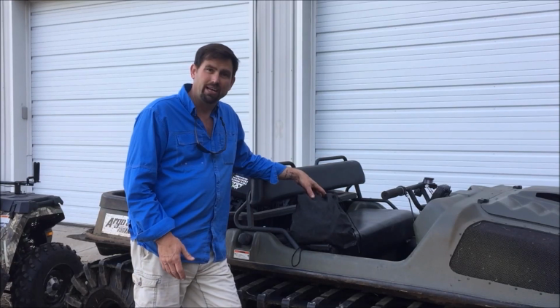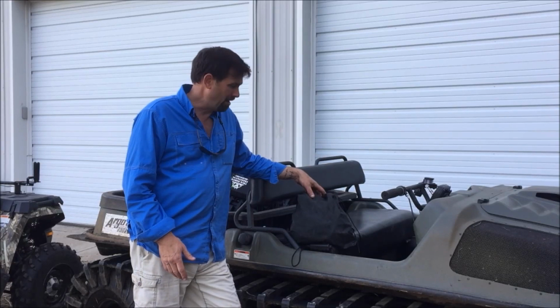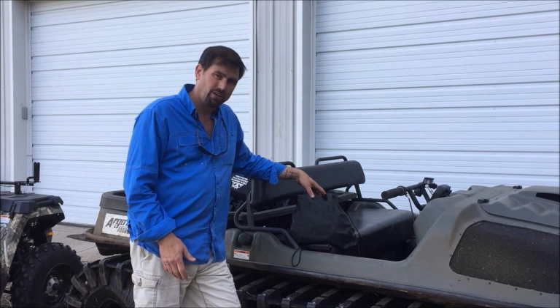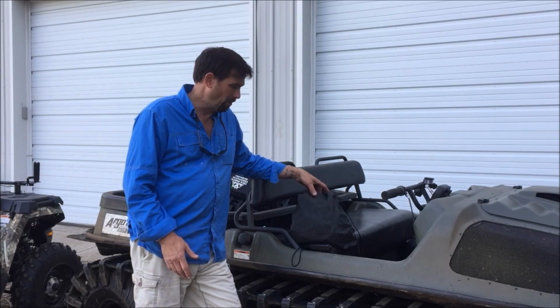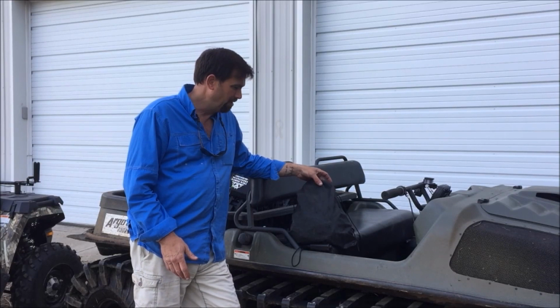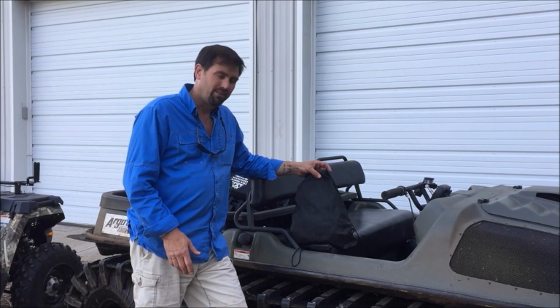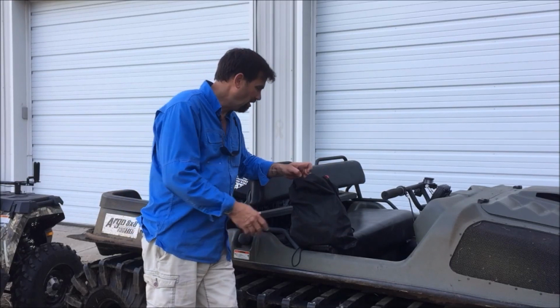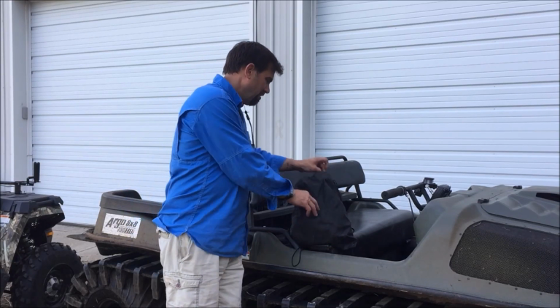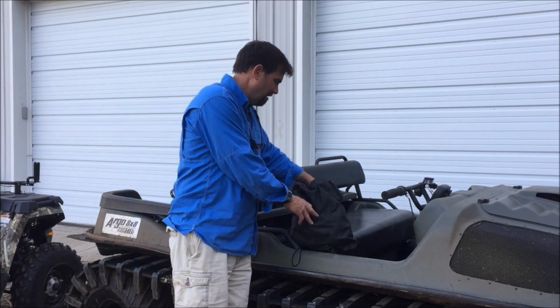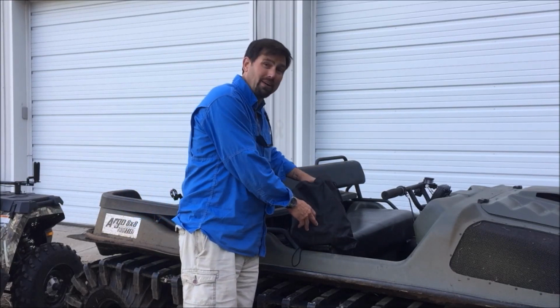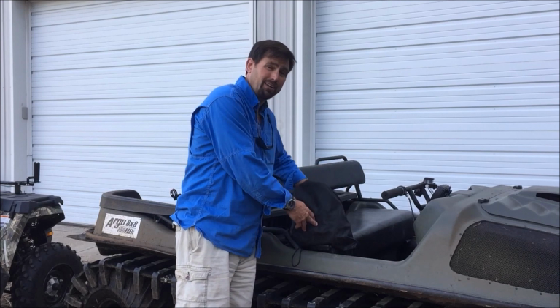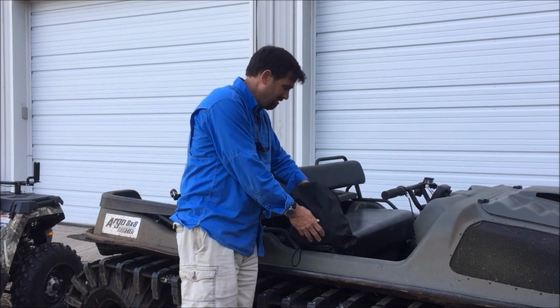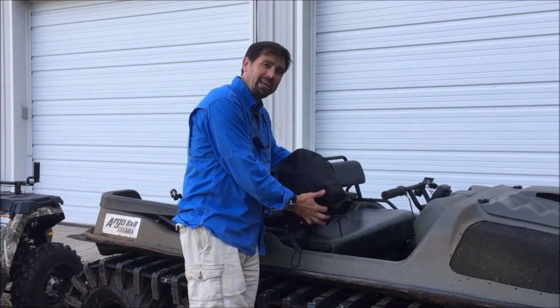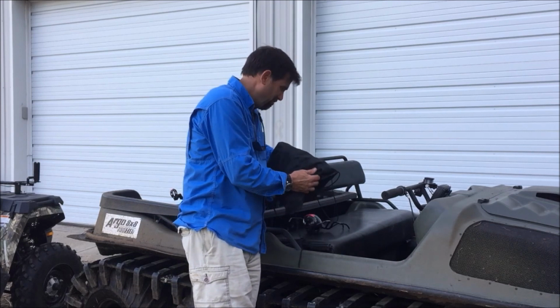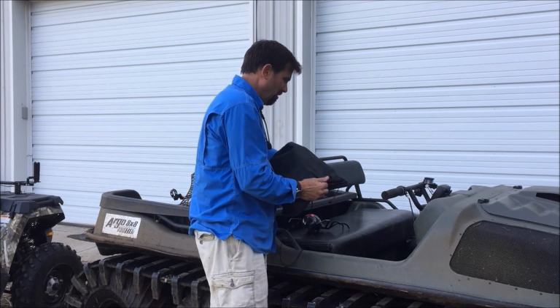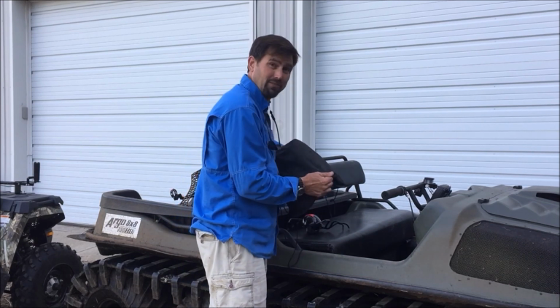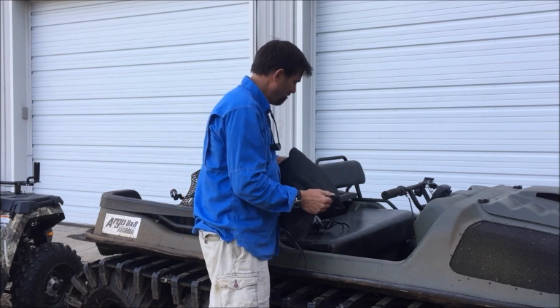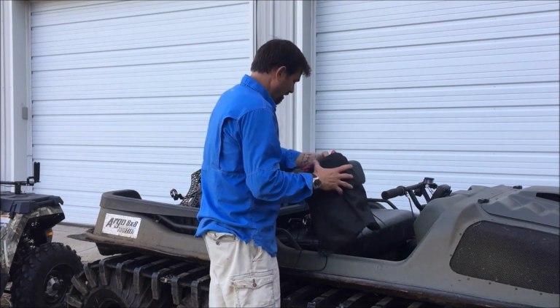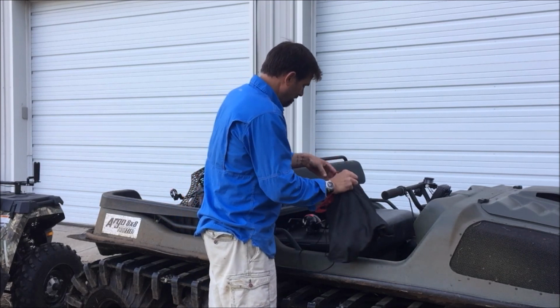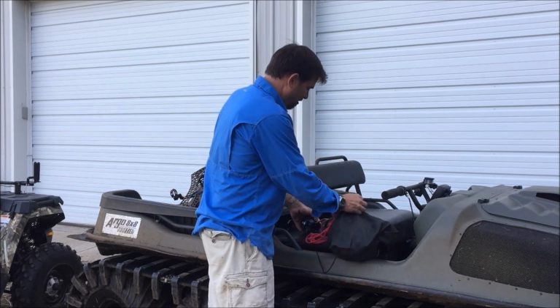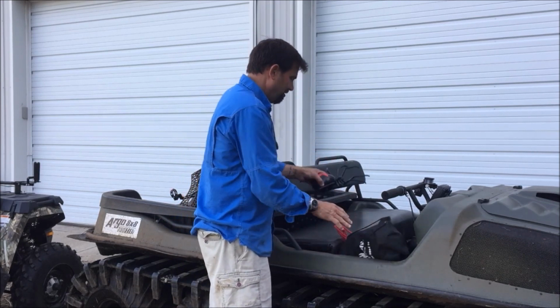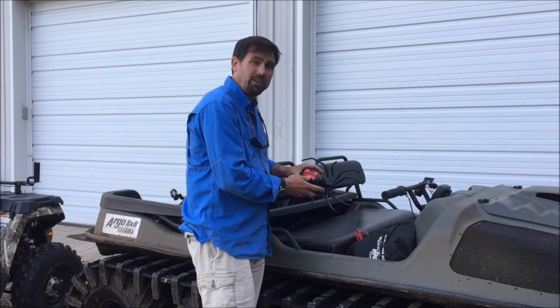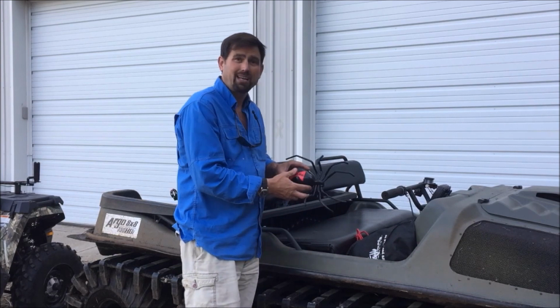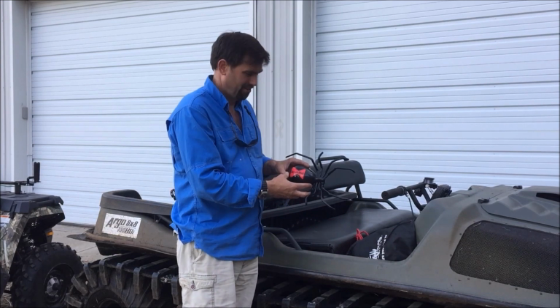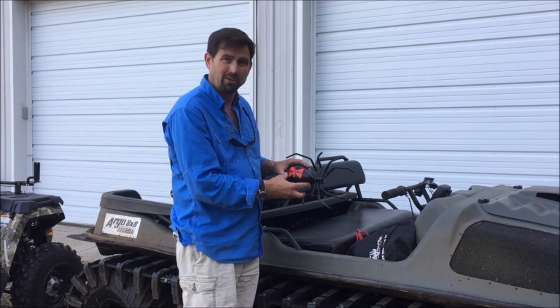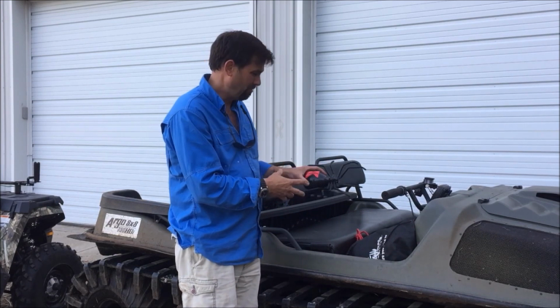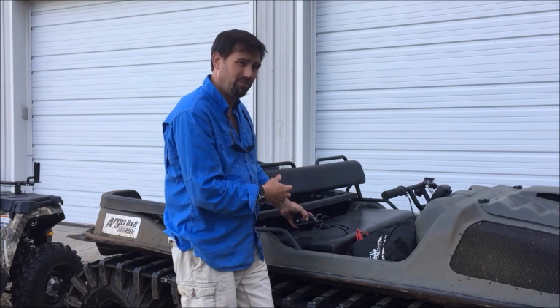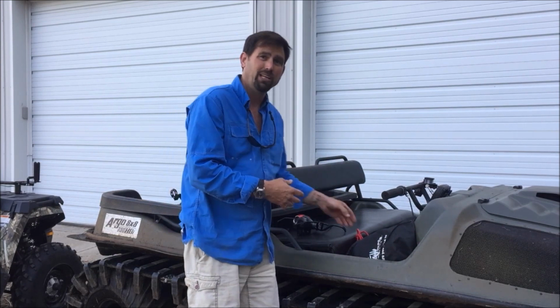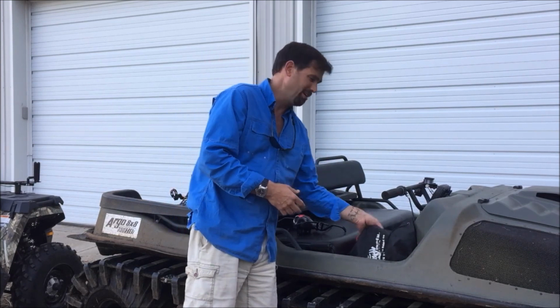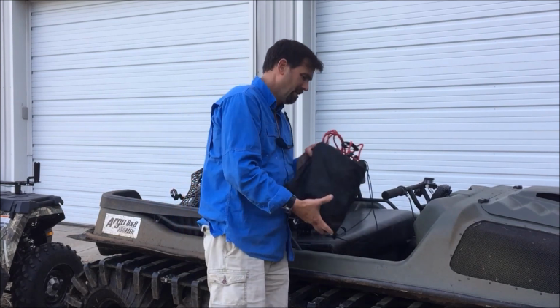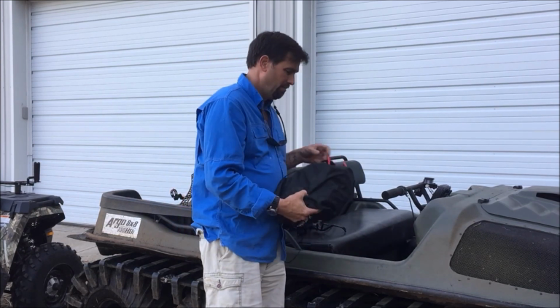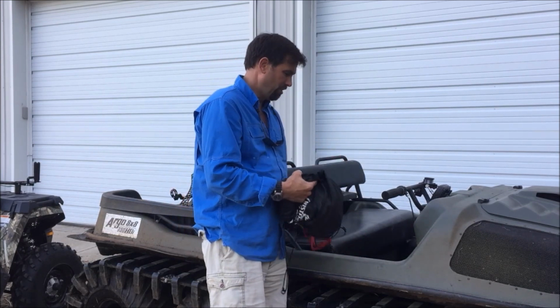Today I'm going to show you another product. I don't have a box — it's a bag I'm using right now because I've already used the product a number of times. It's called the Arachnet. Crazy spider — what's it doing in the outdoor industry? I'm going to show you.